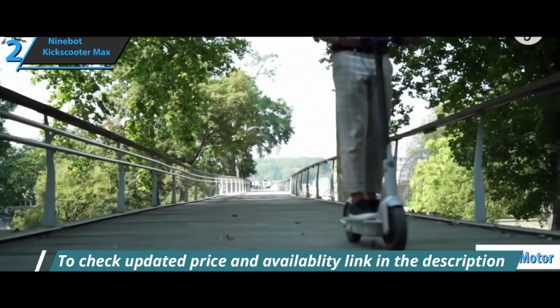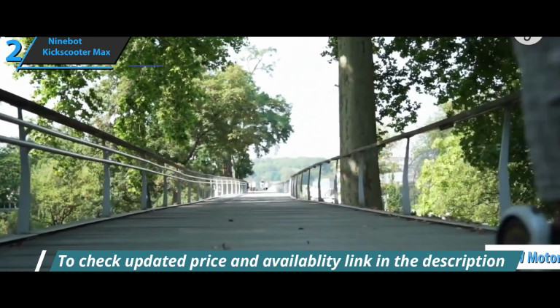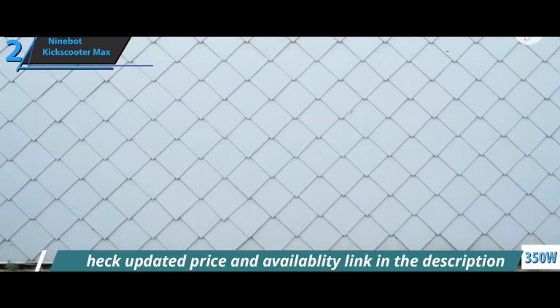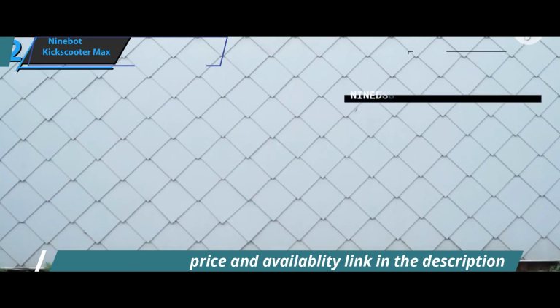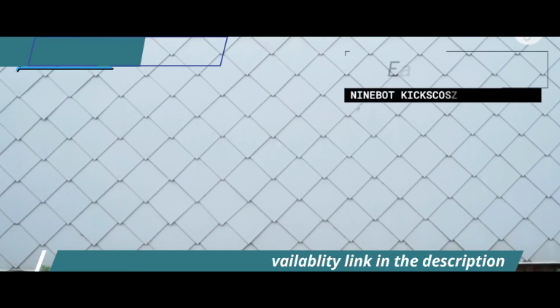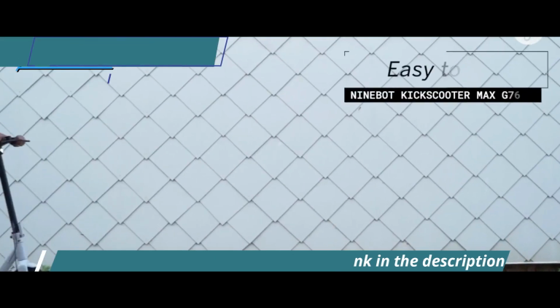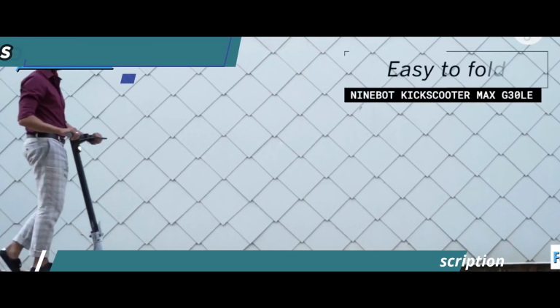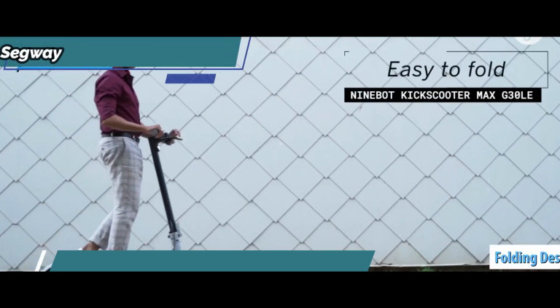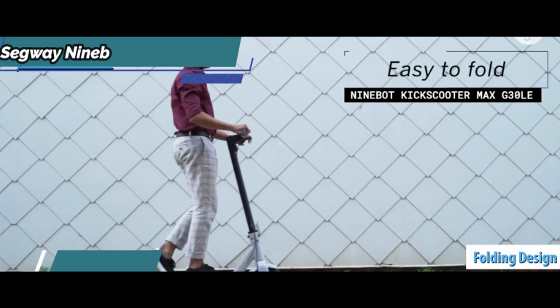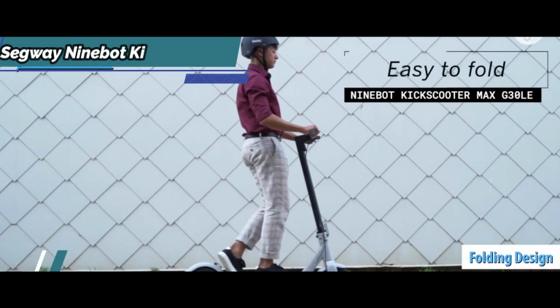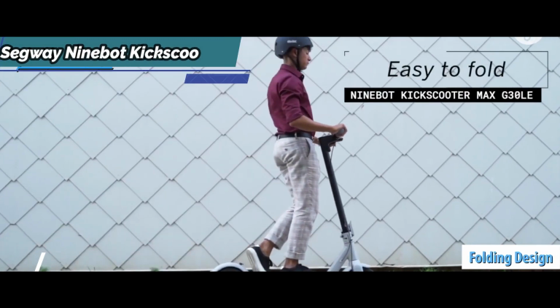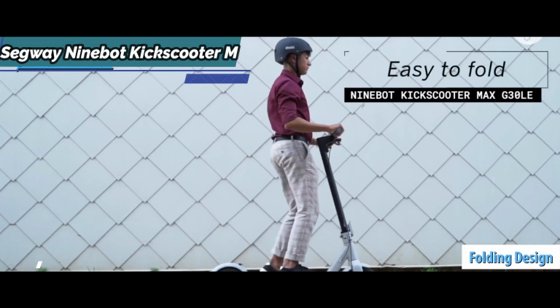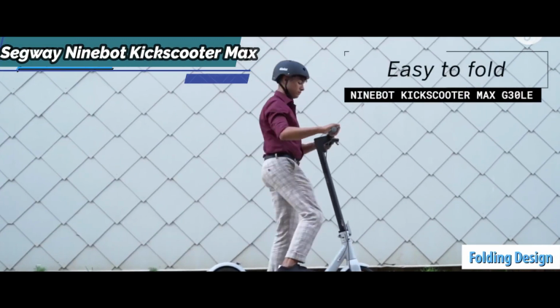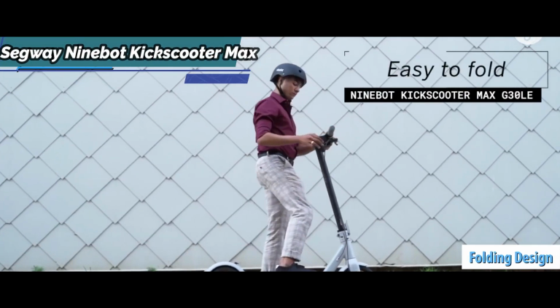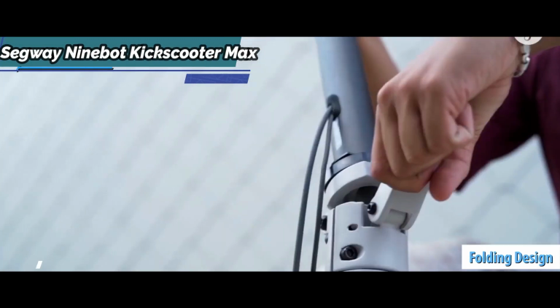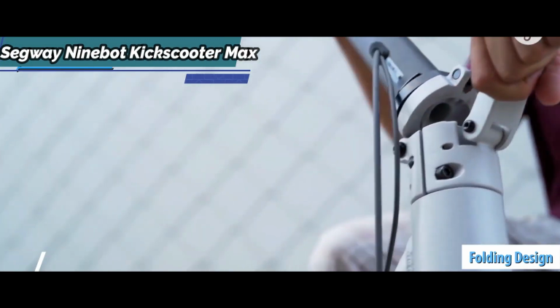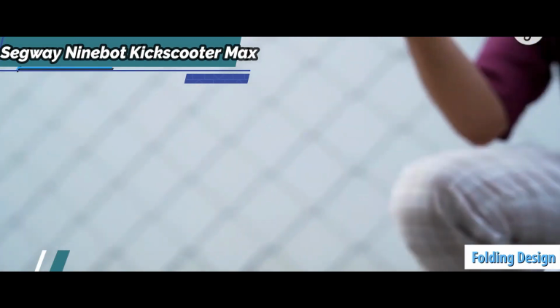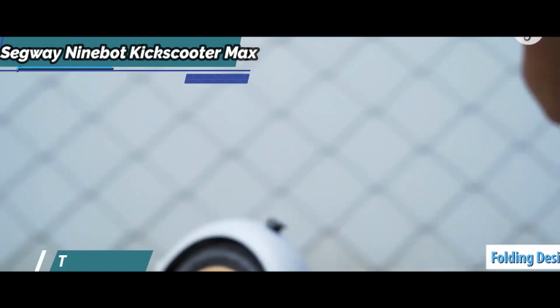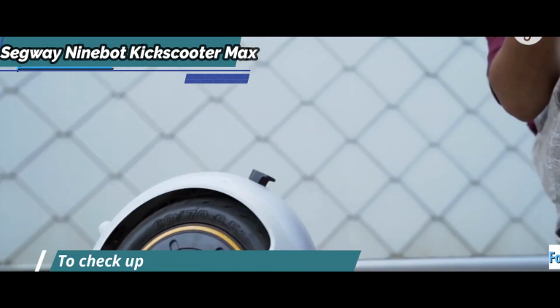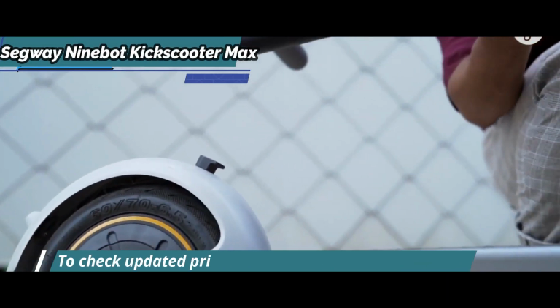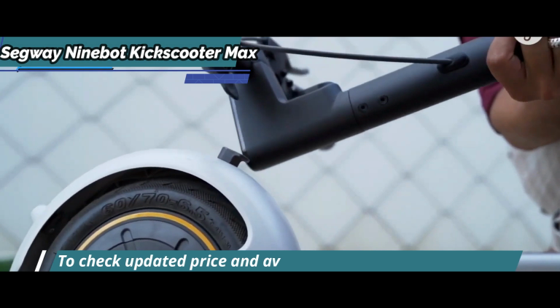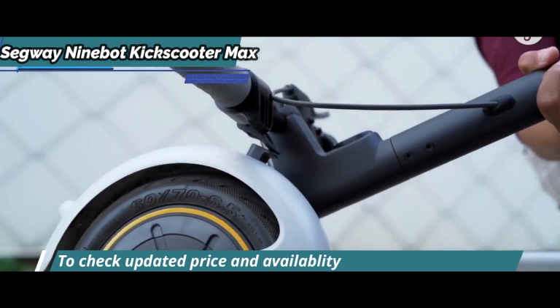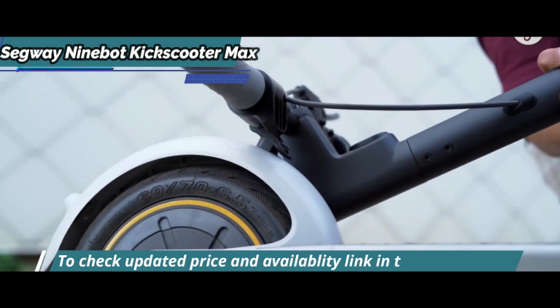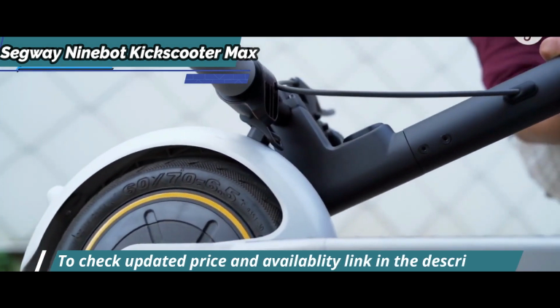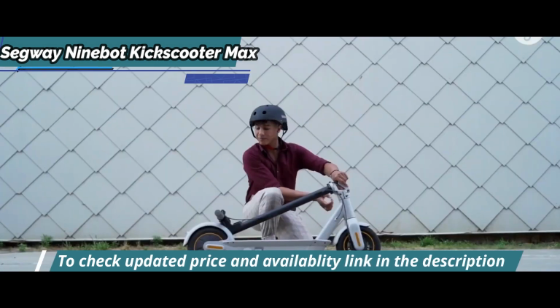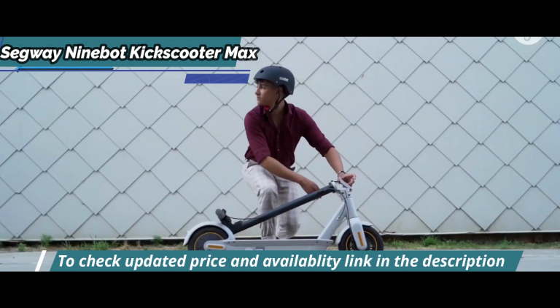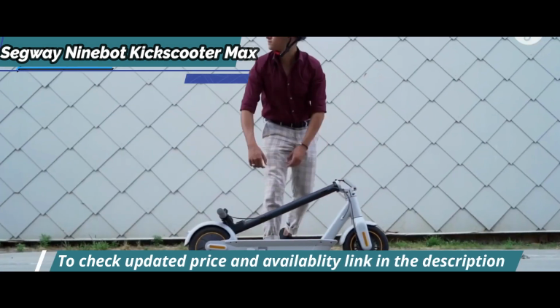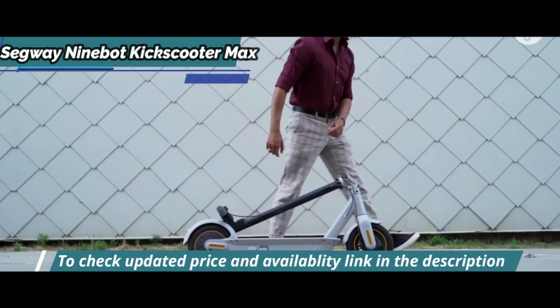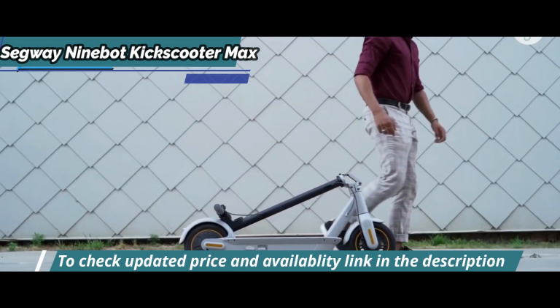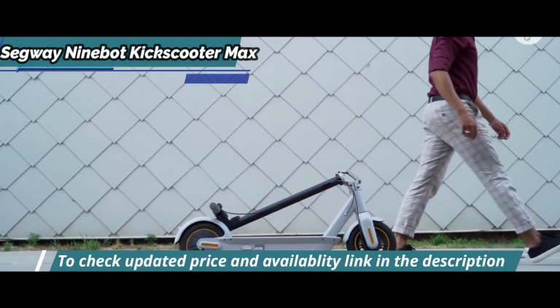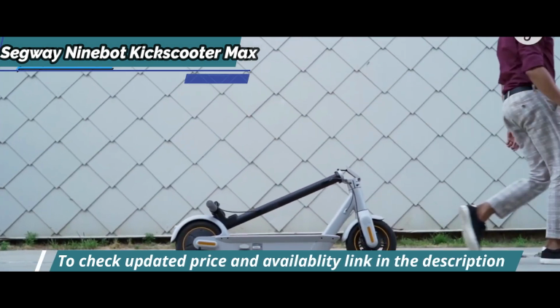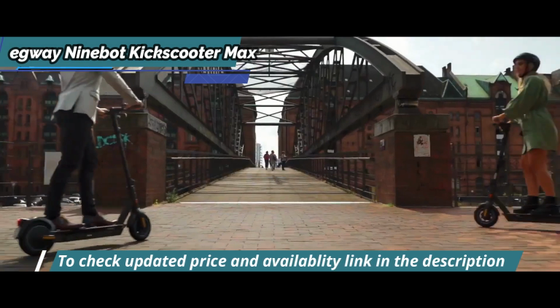Another feature of this model is its portable folding design. The Segway 9Bot Max has a total weight of 50 pounds. The built-in charger and one-step folding system make storing this scooter quick and easy.